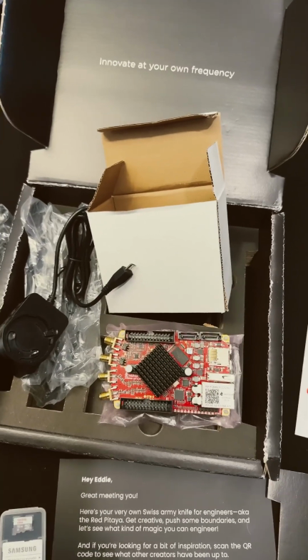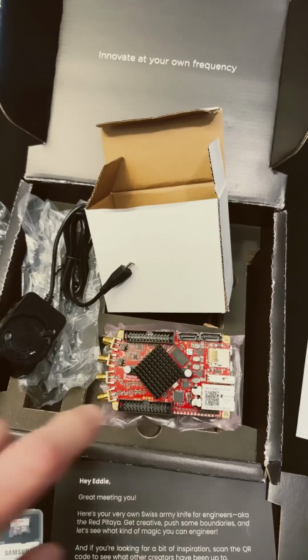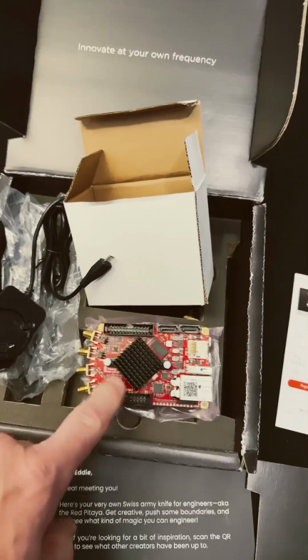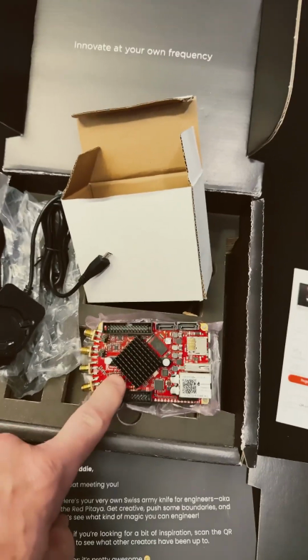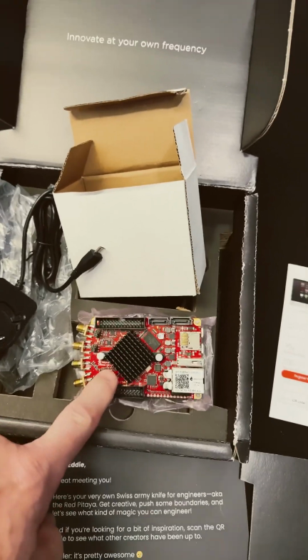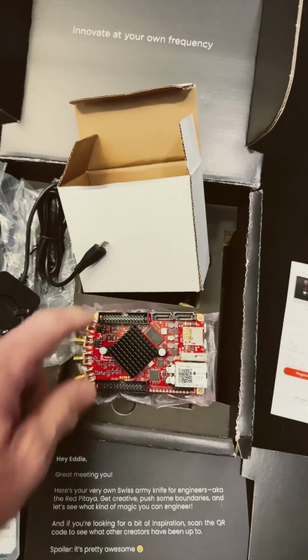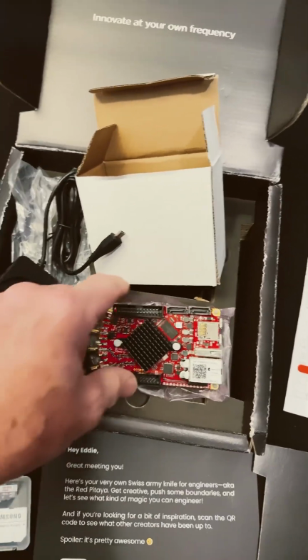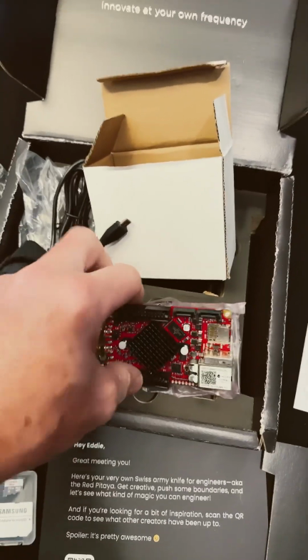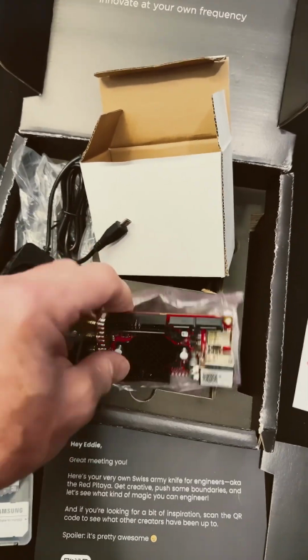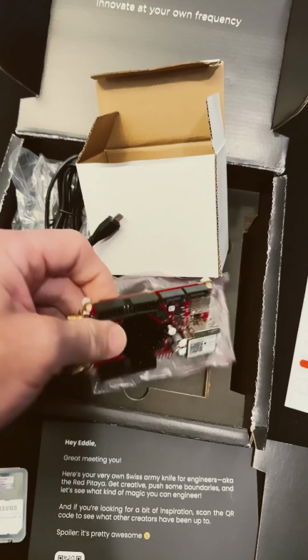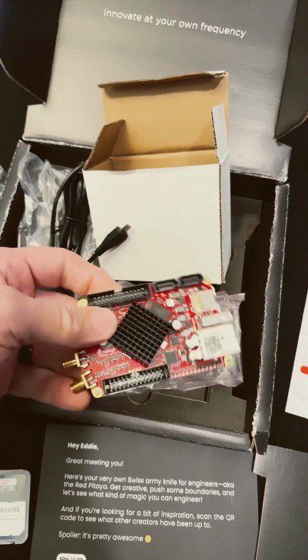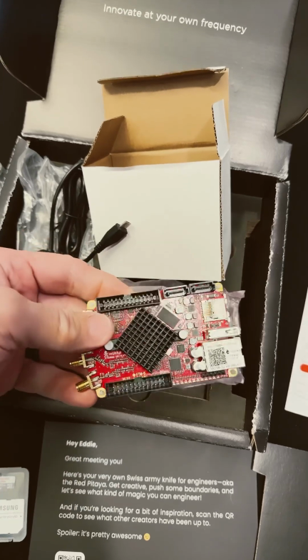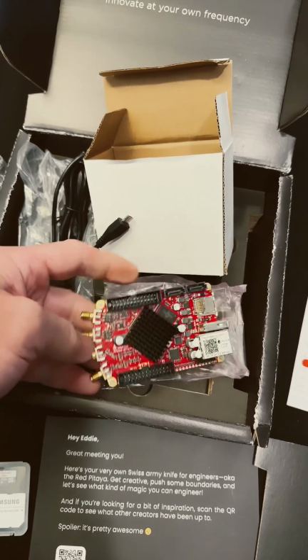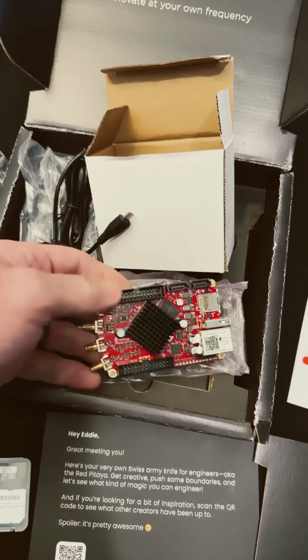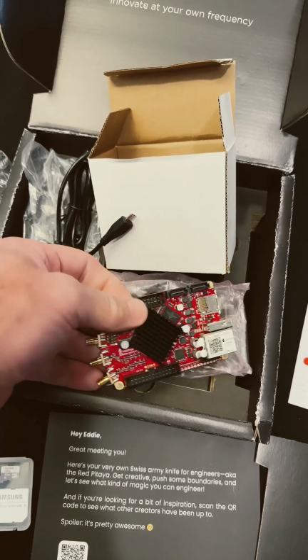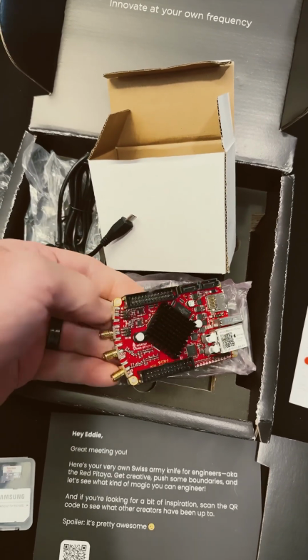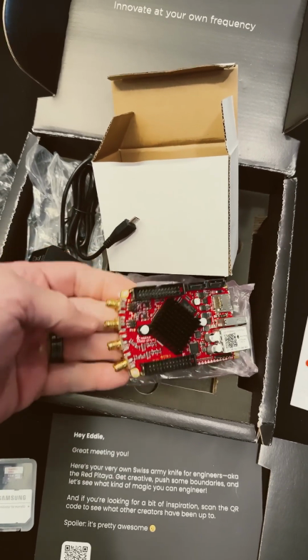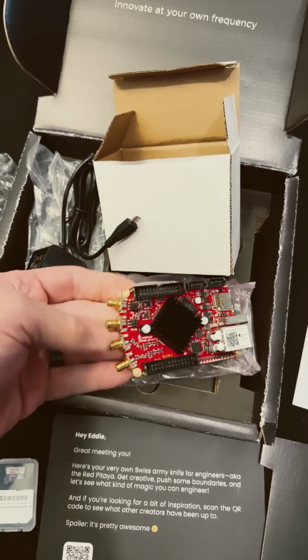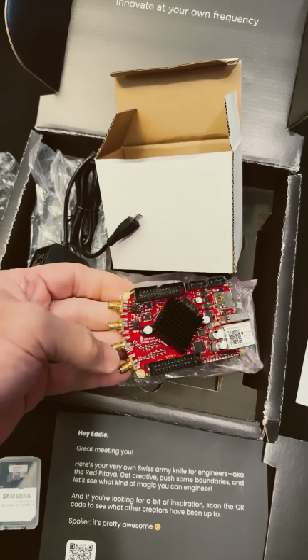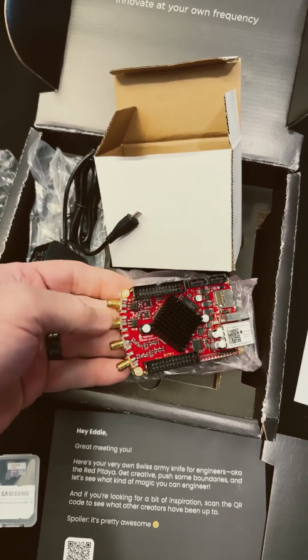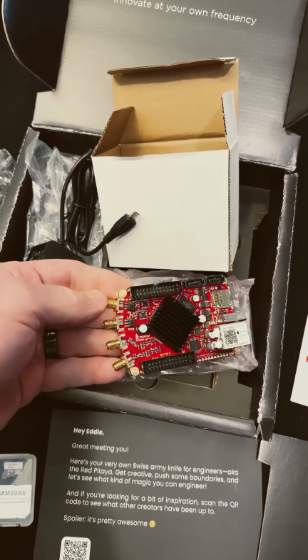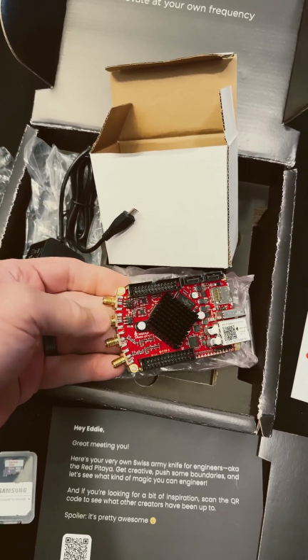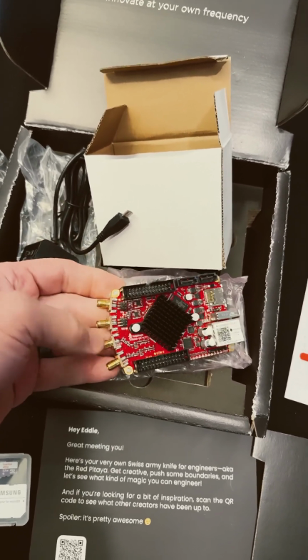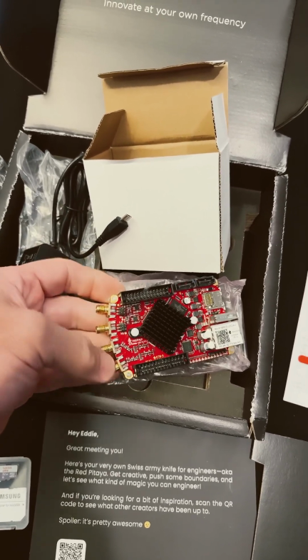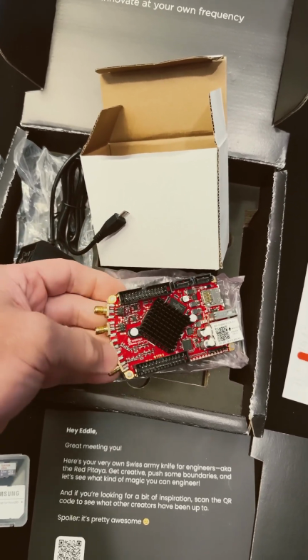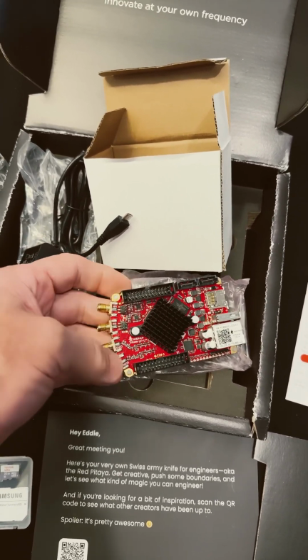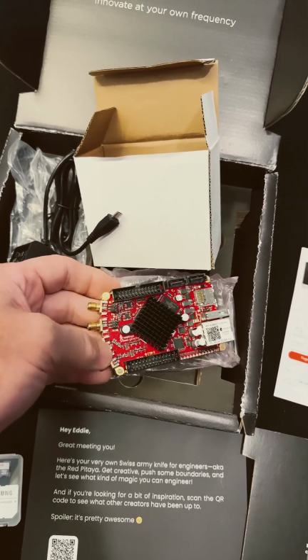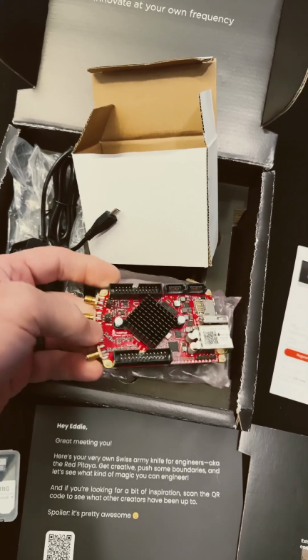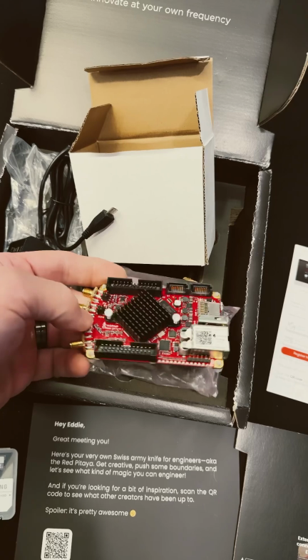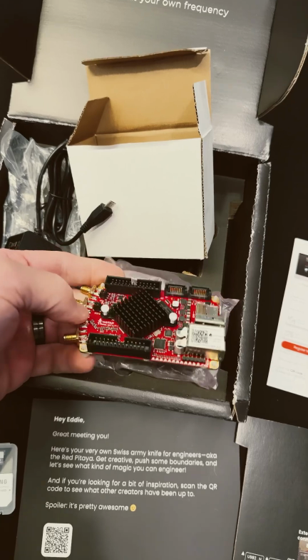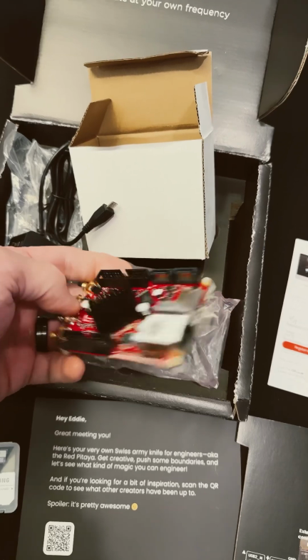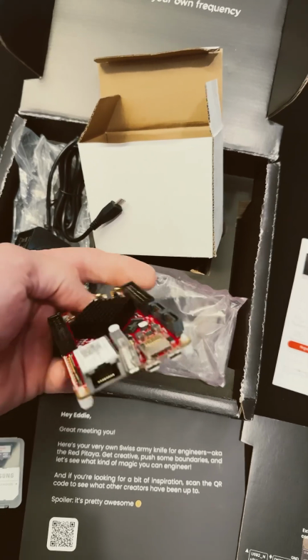And then once opening it up, you'll see your Red Patea. Look how small that is. You've got all your I/O connectors — two input, two output RF connectors.